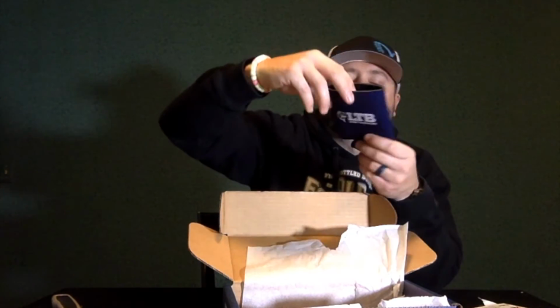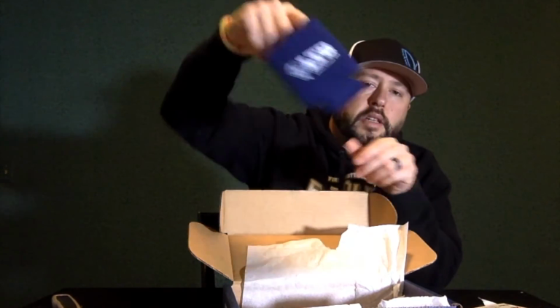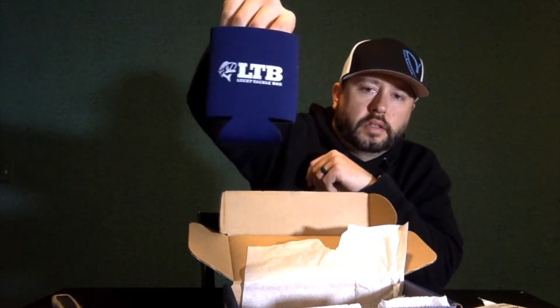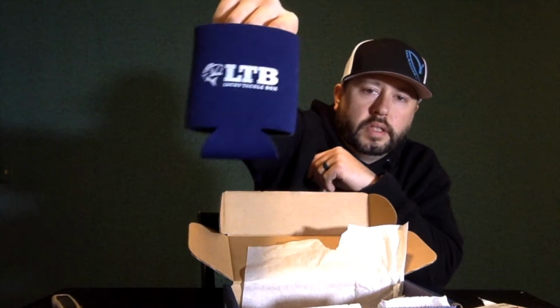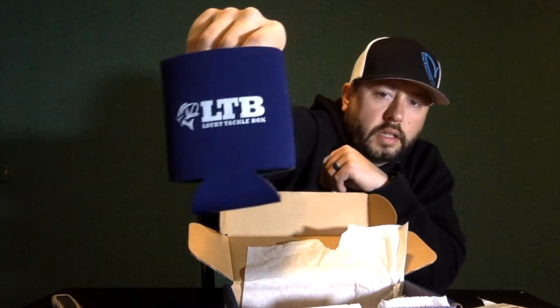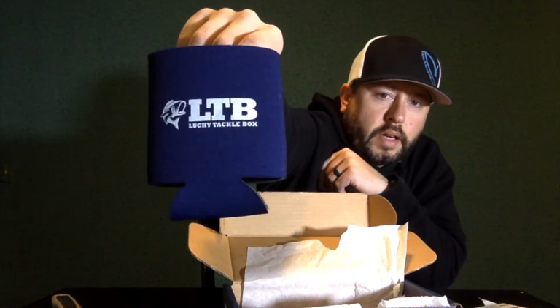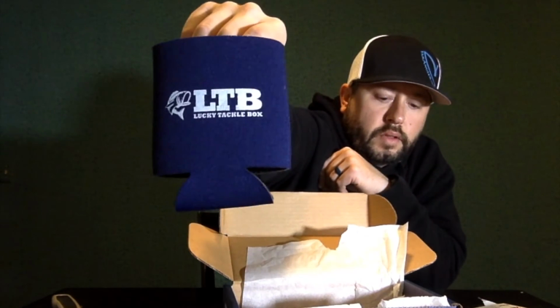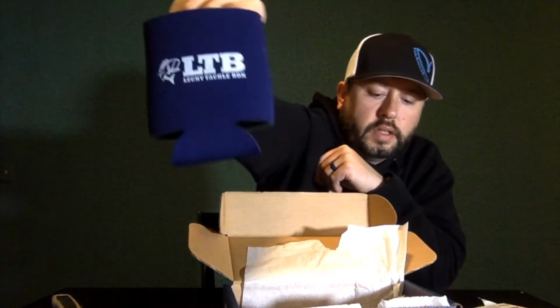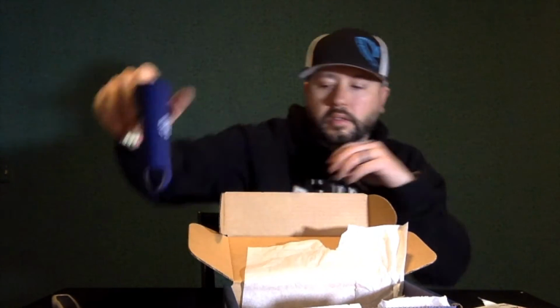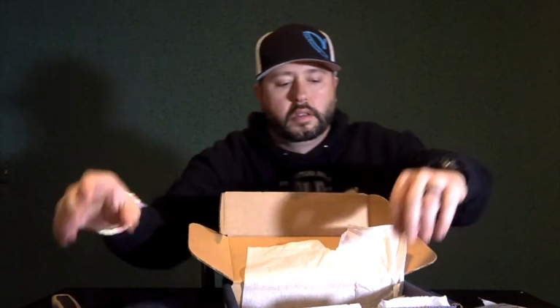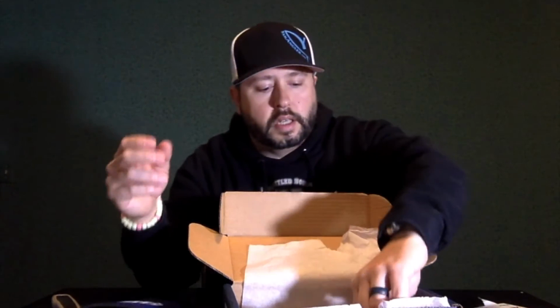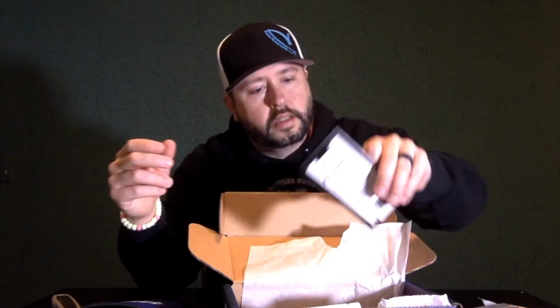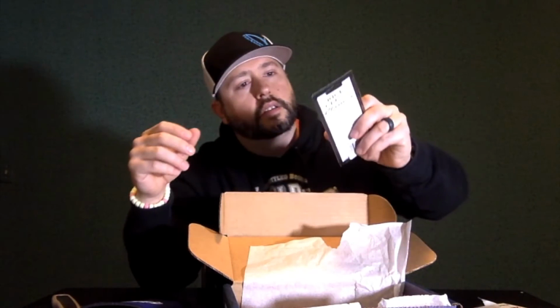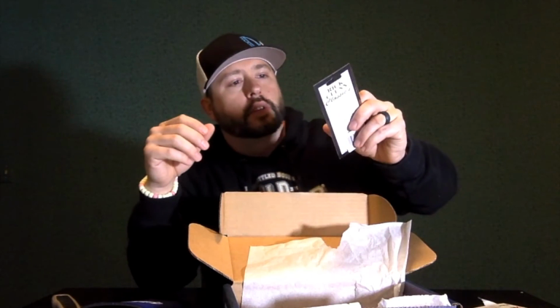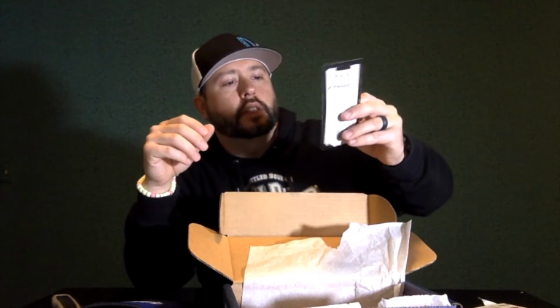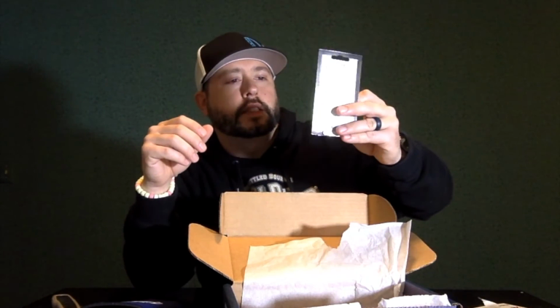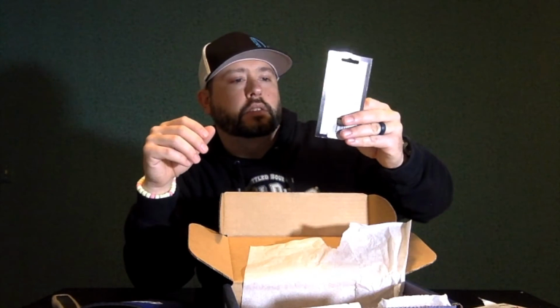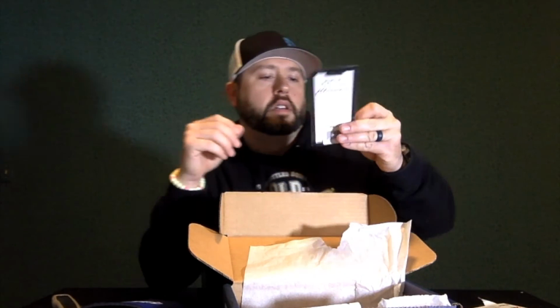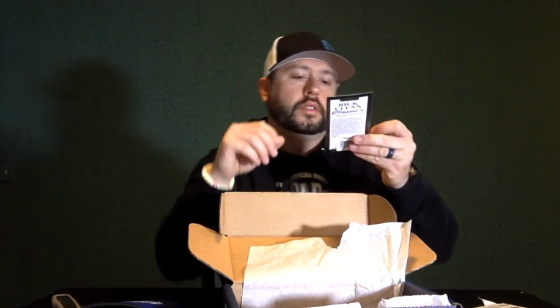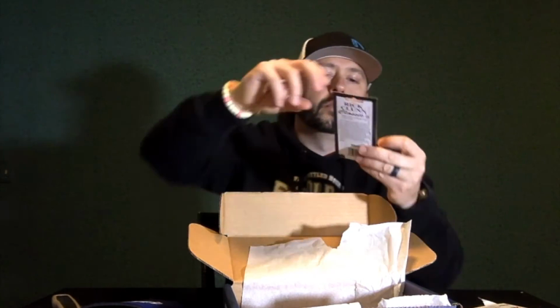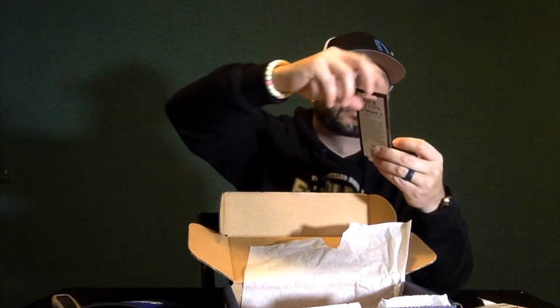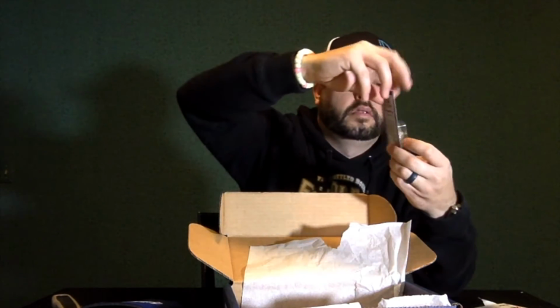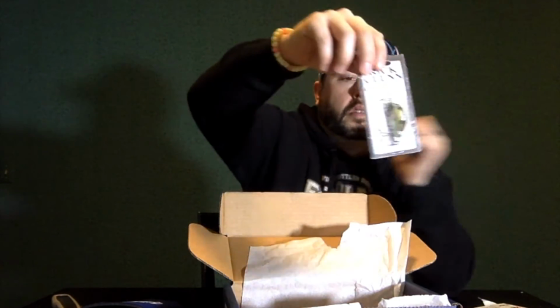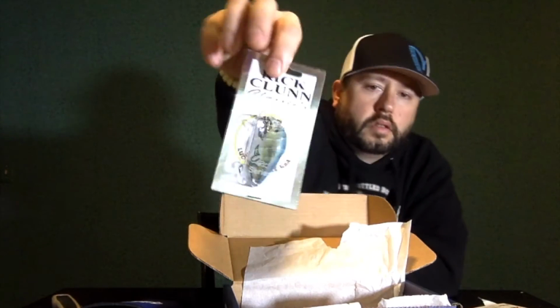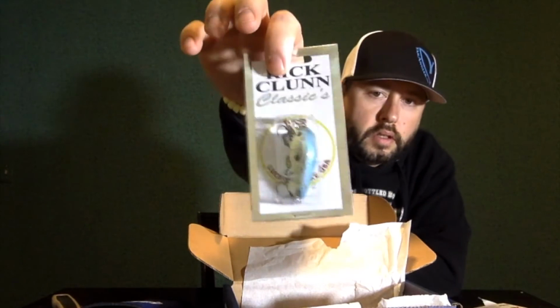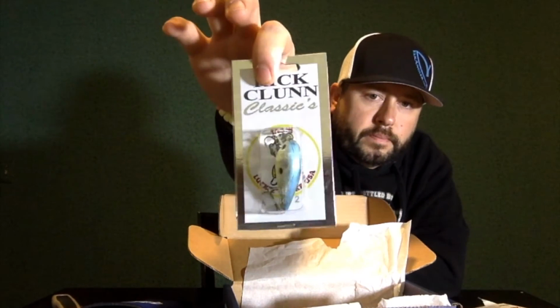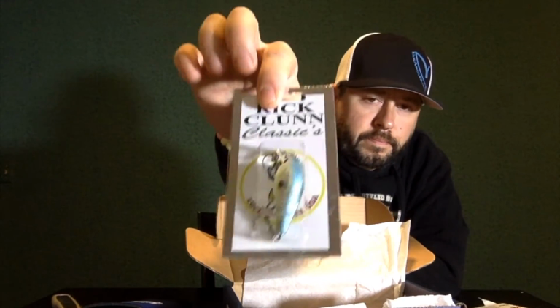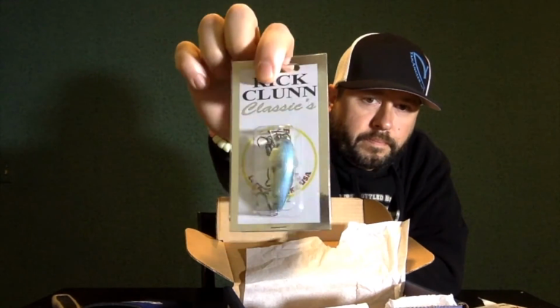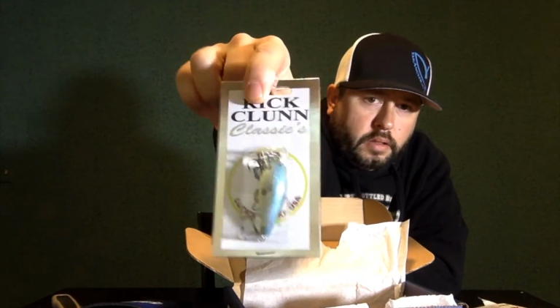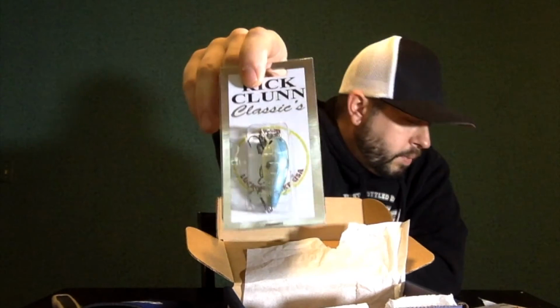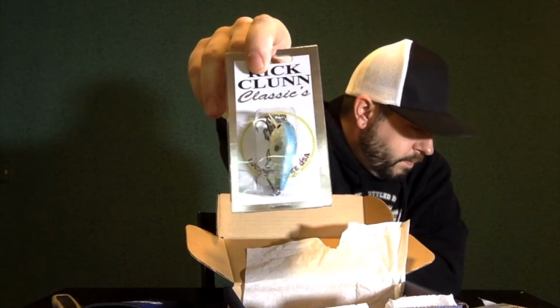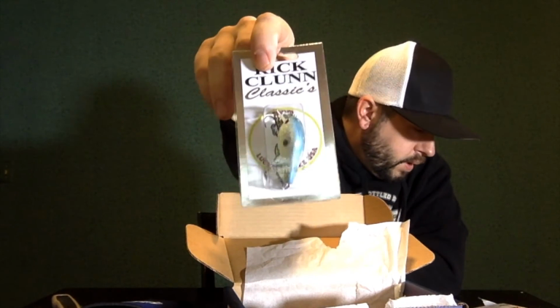Lucky Tackle Box Koozie — you can never have enough koozies. And Riklund Classics, little square-build crankbait.